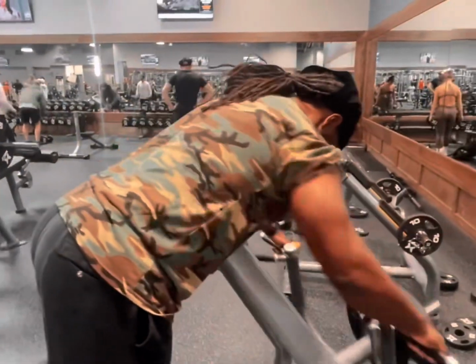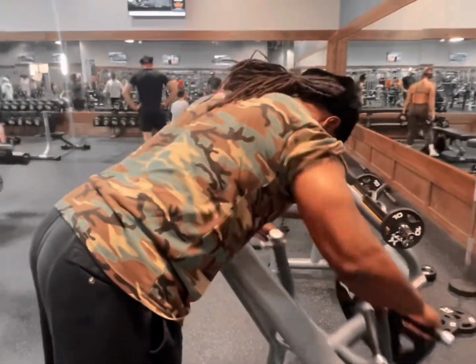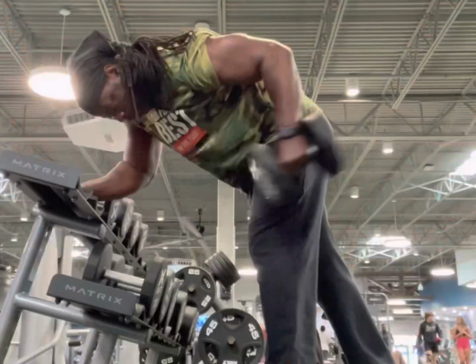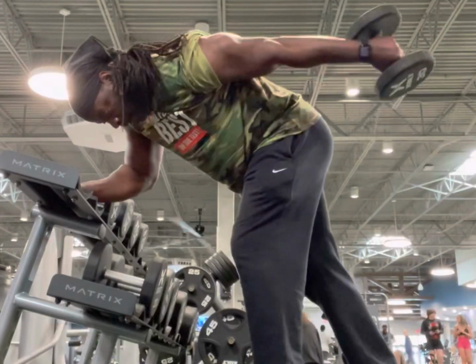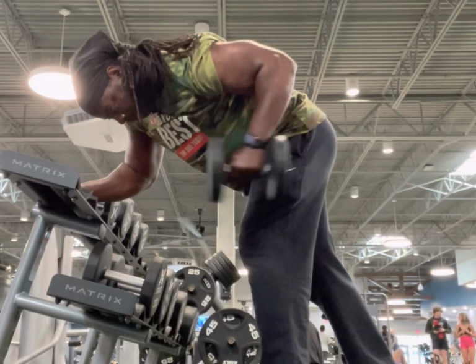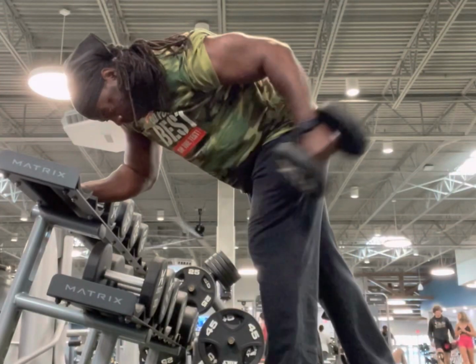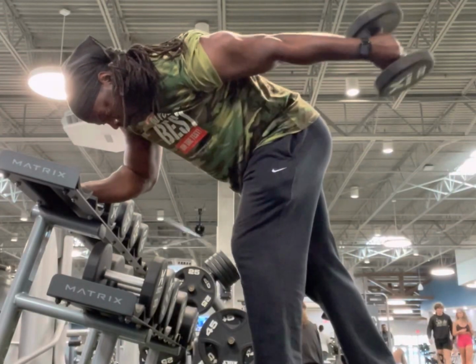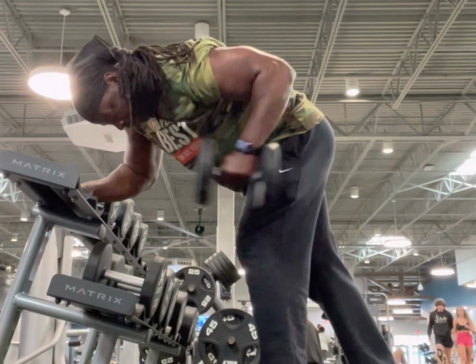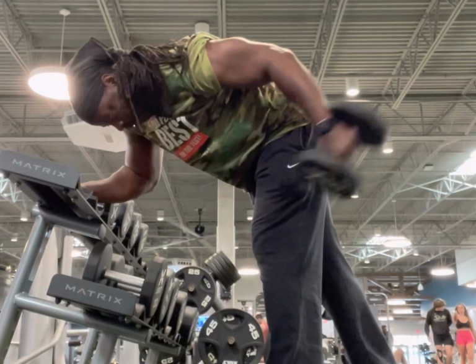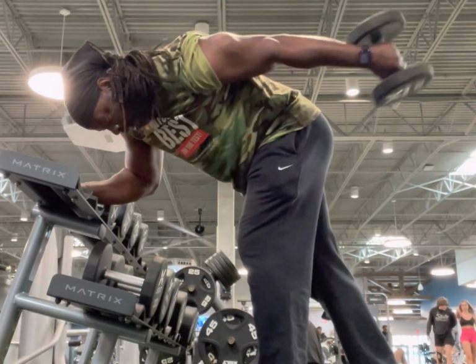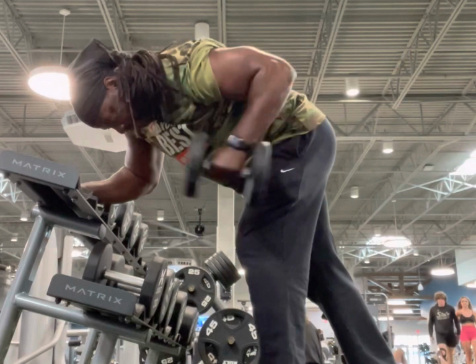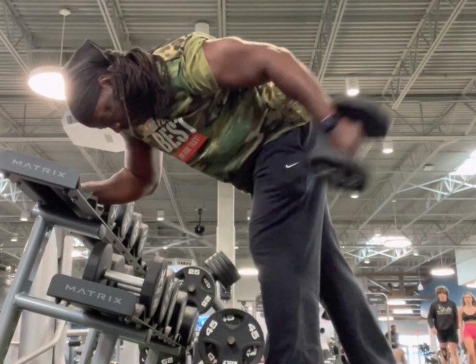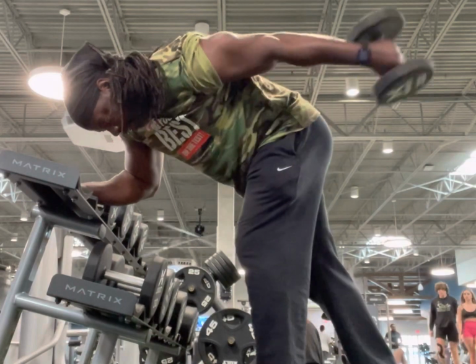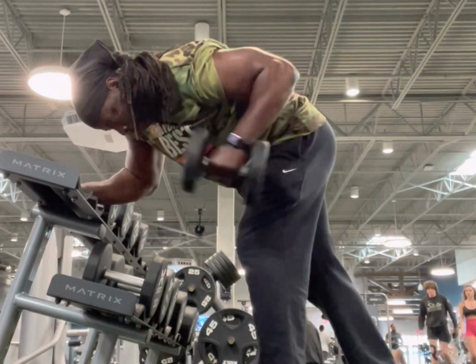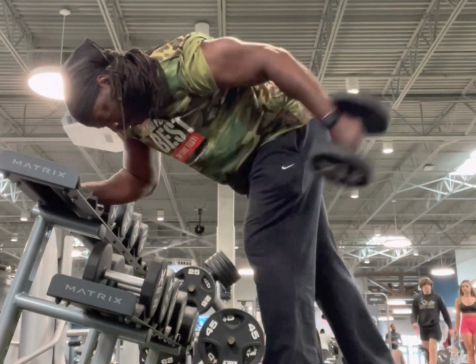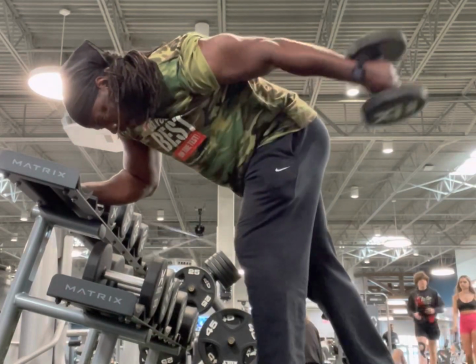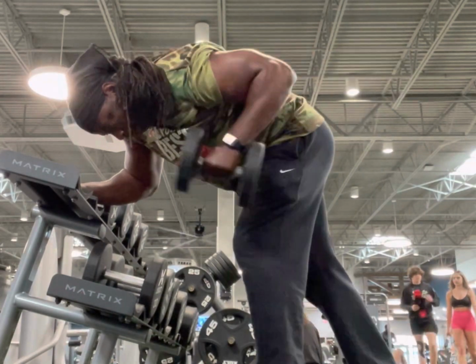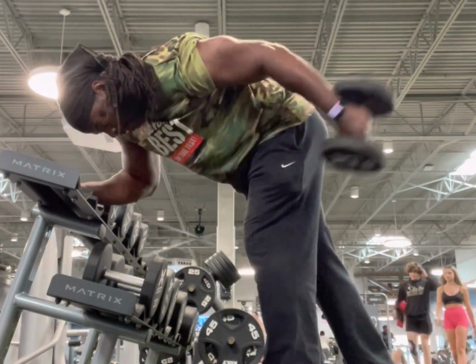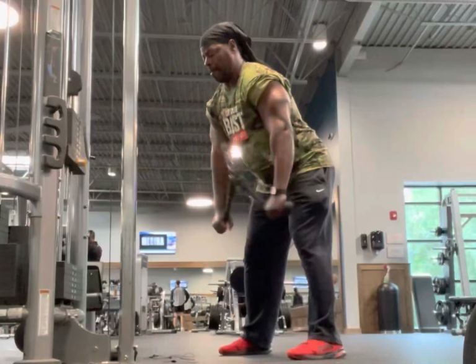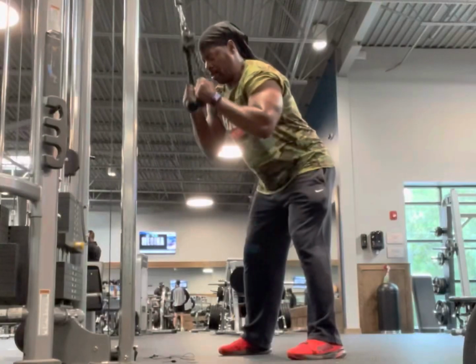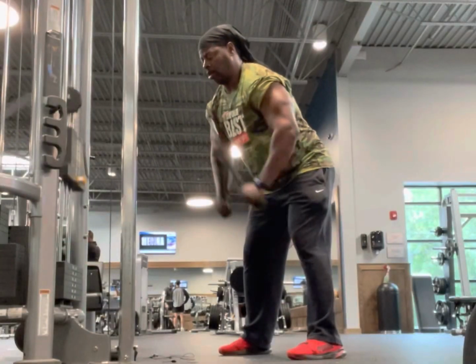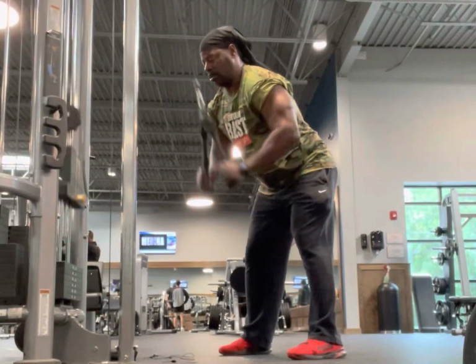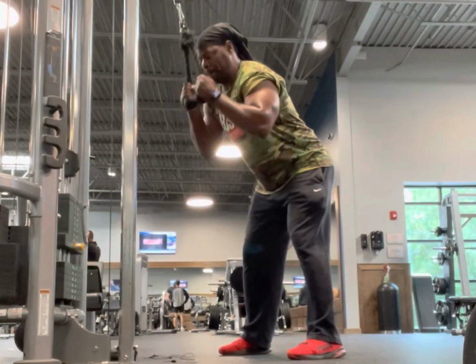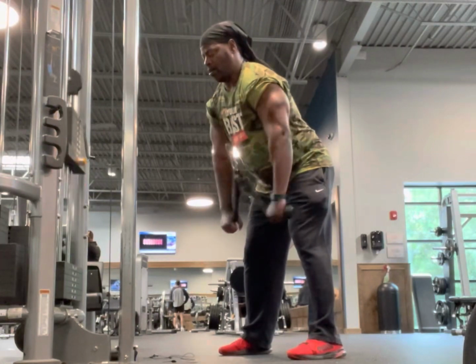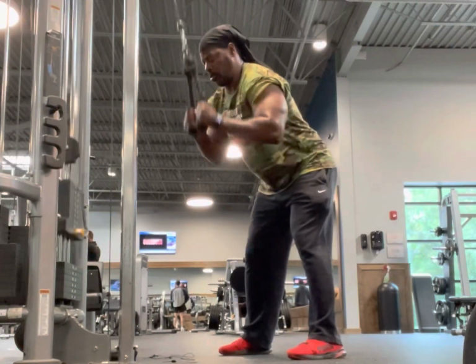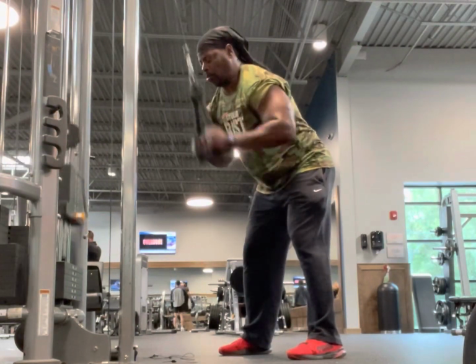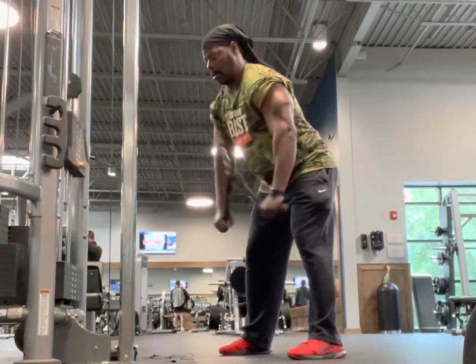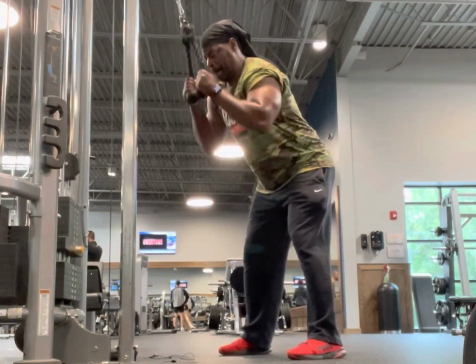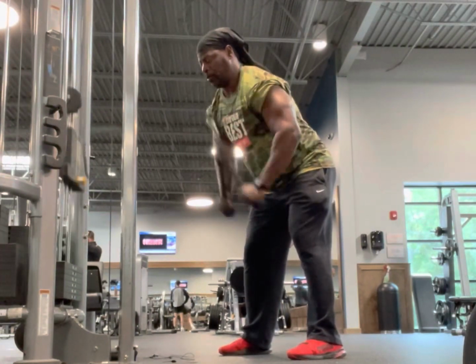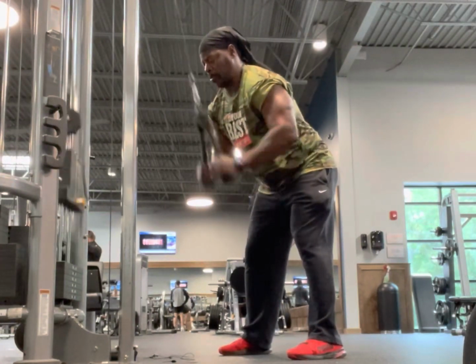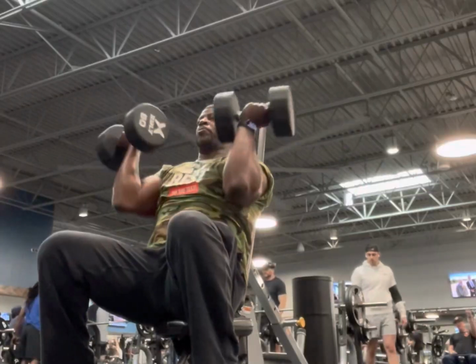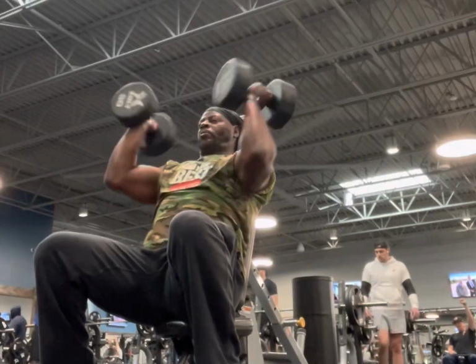I'm going to give you some tricep kickbacks — that's for the back of your arms, just in case you got a little wiggle in your jiggle. I'm also going to give you some tricep extensions. Make sure you squeeze at the bottom. Make sure you flex that muscle.